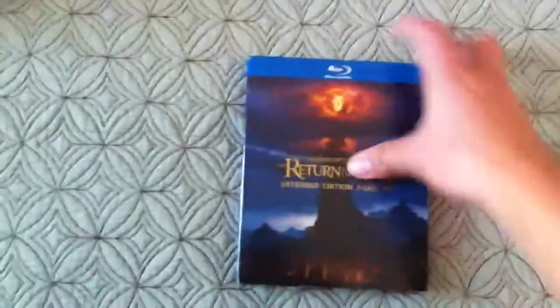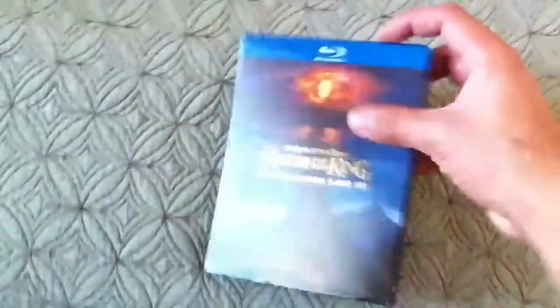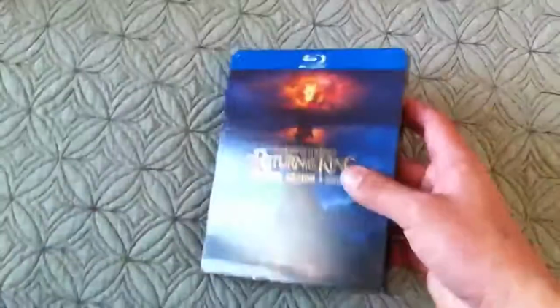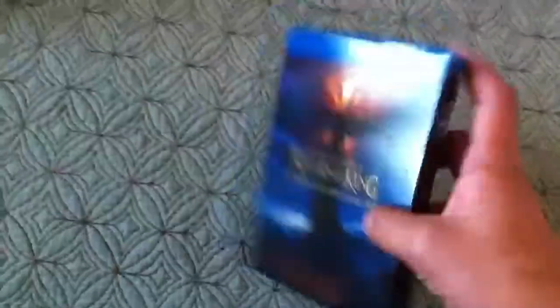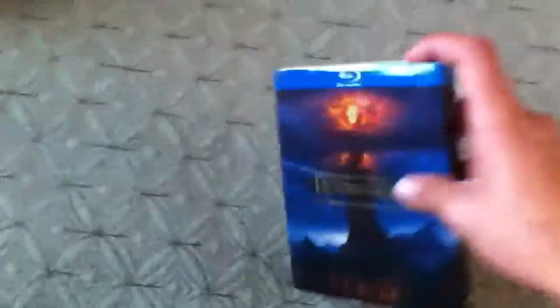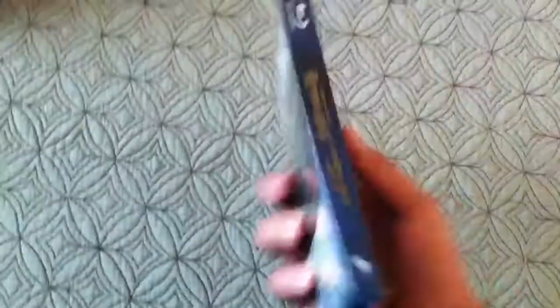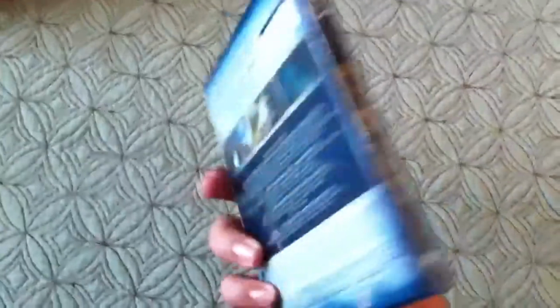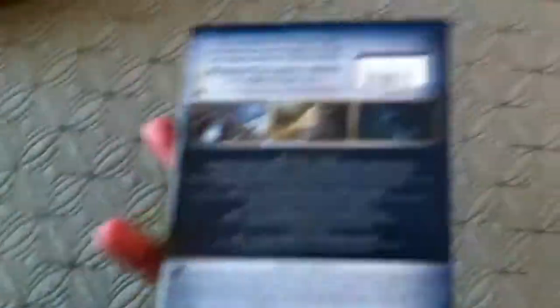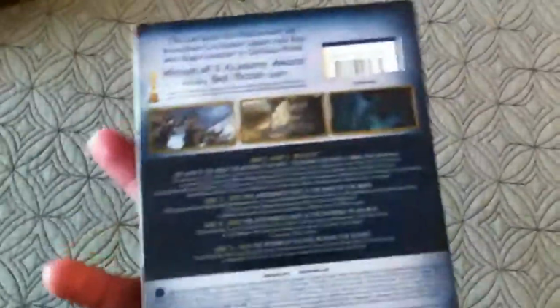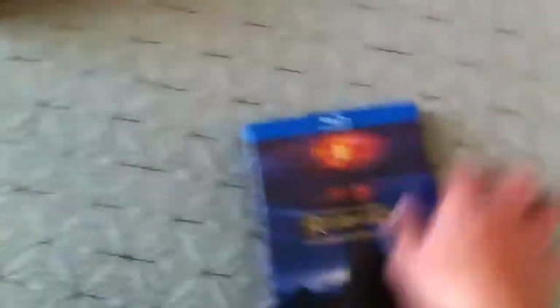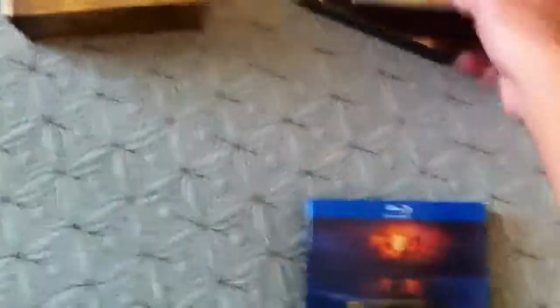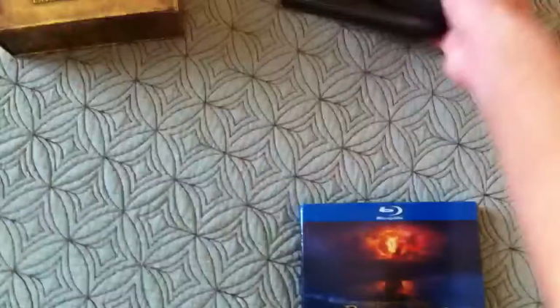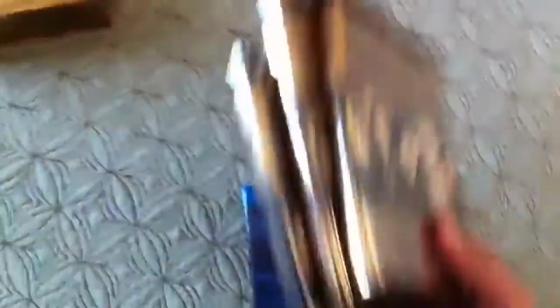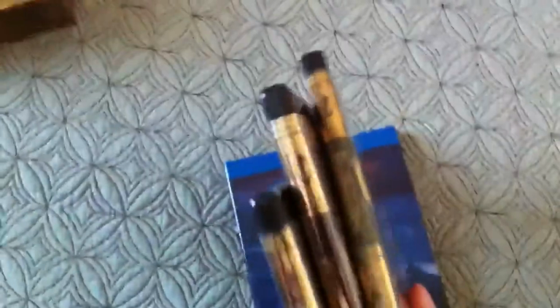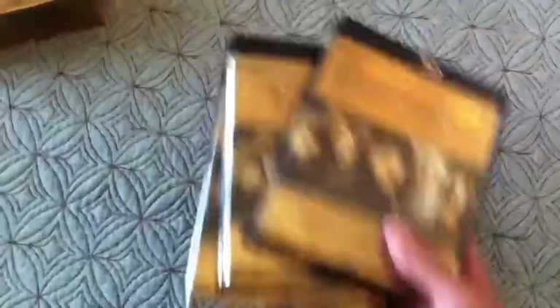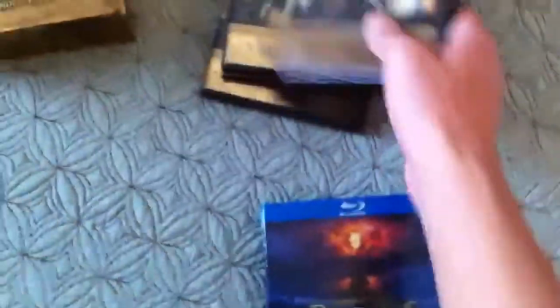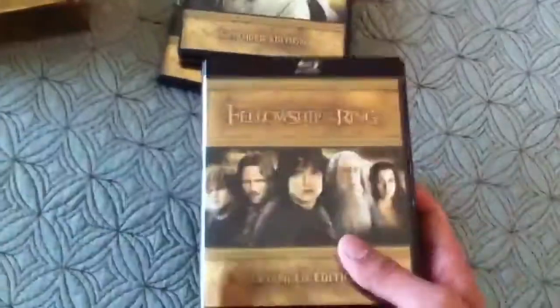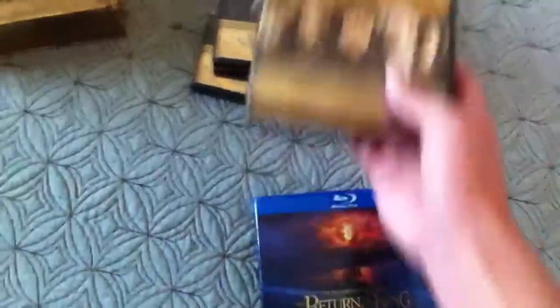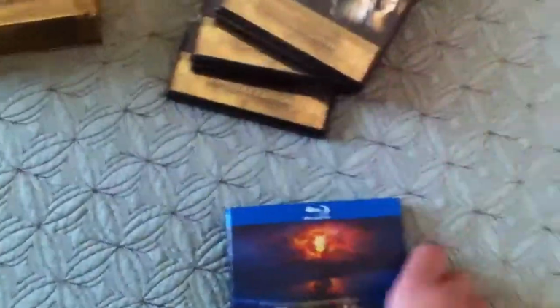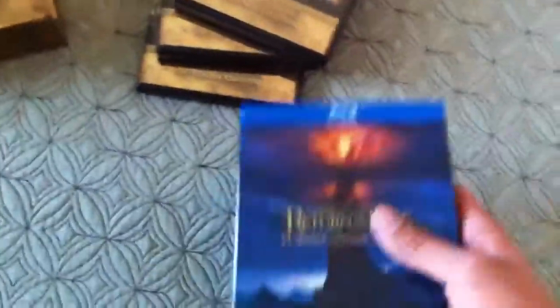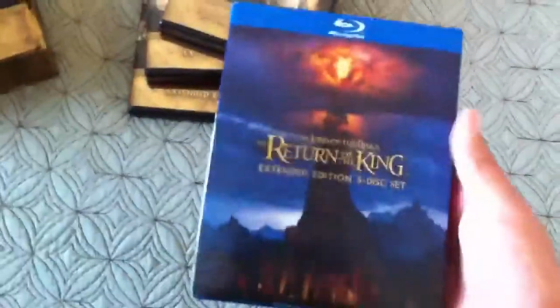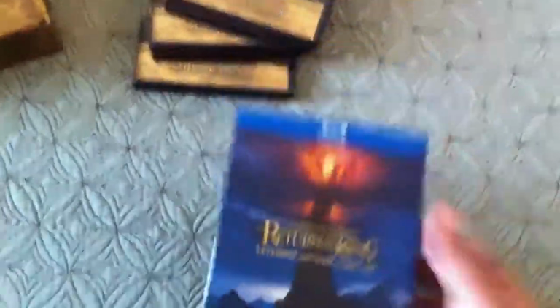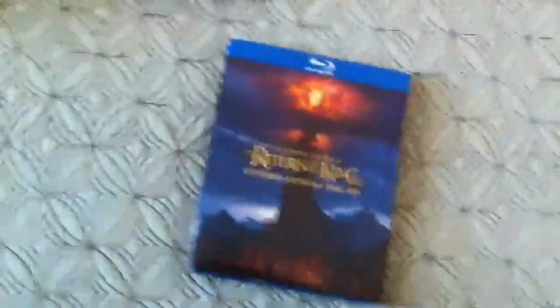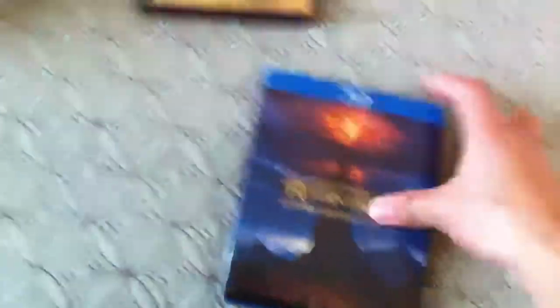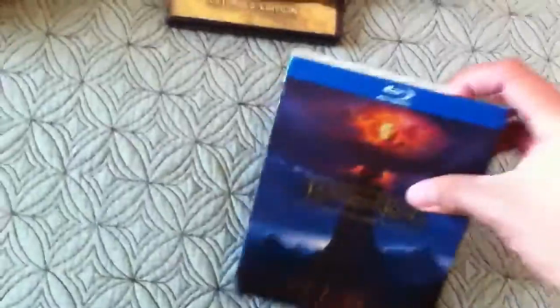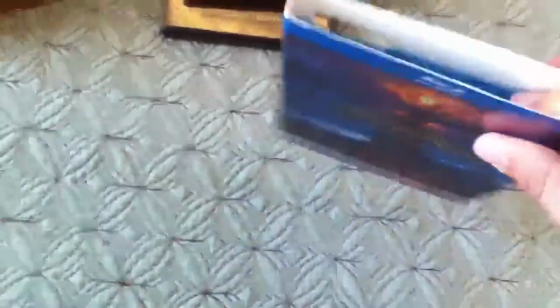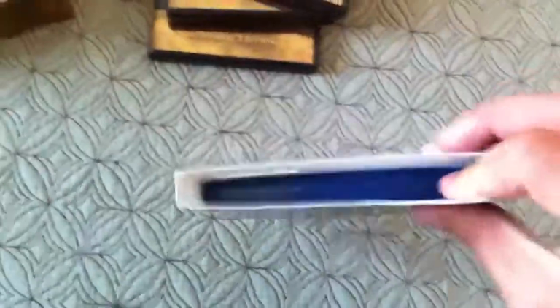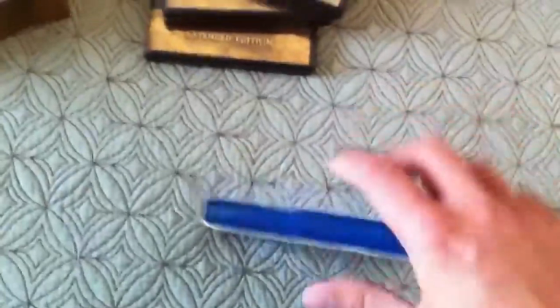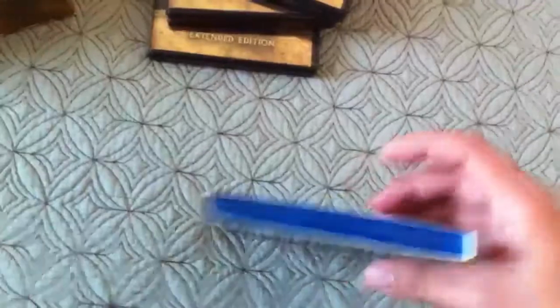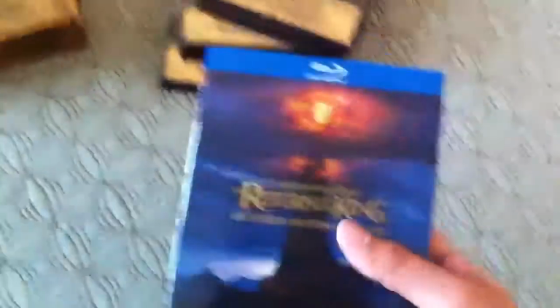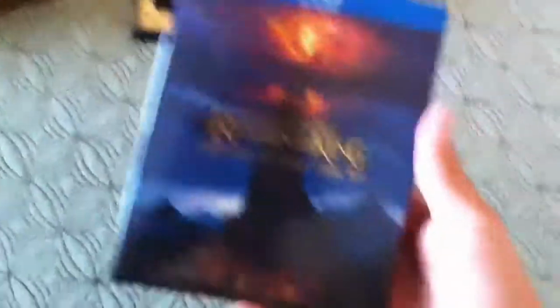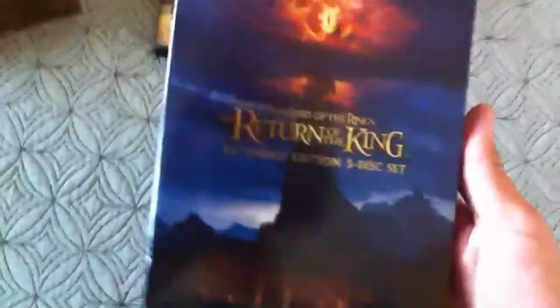They released them all individually — the individual 5 discs — they had the original 3, you know. So they released them all, and they come with a sleeve. It's pretty cool, I love sleeves on my Blu-rays, just gives it a cool feeling.